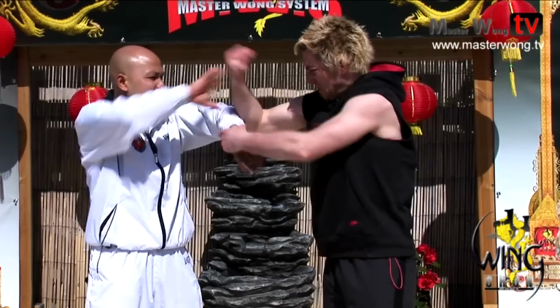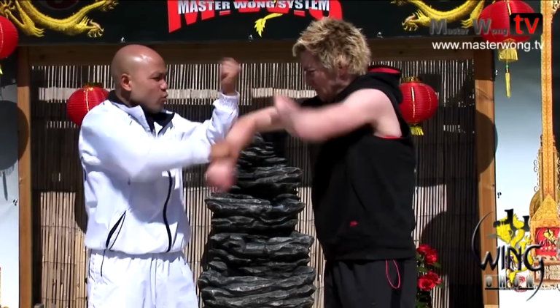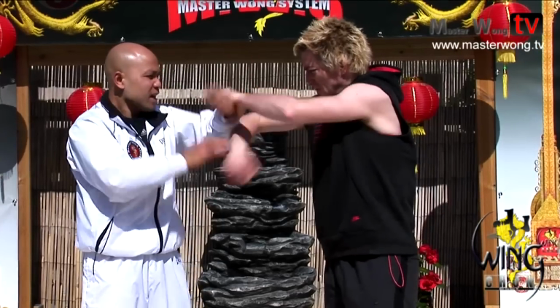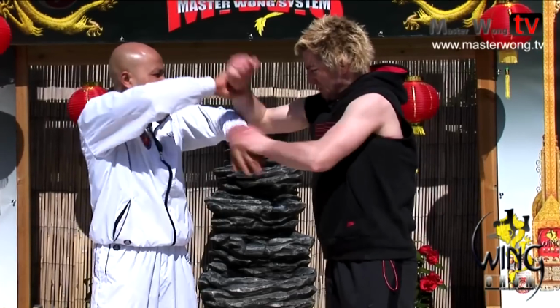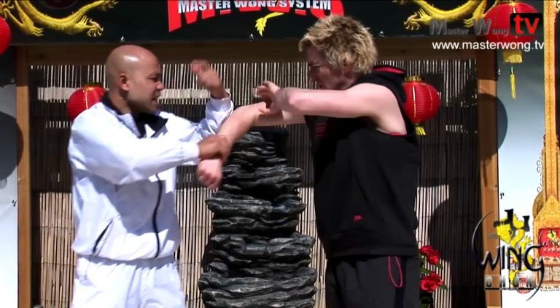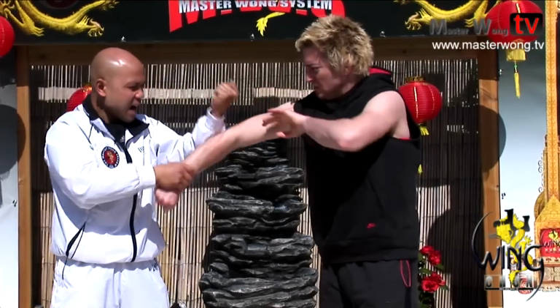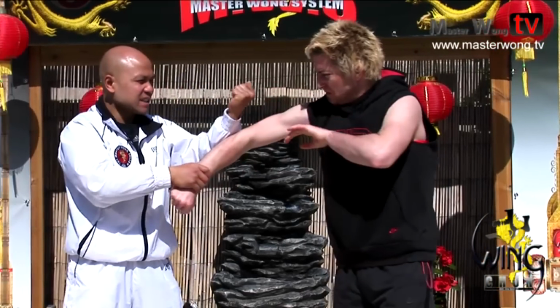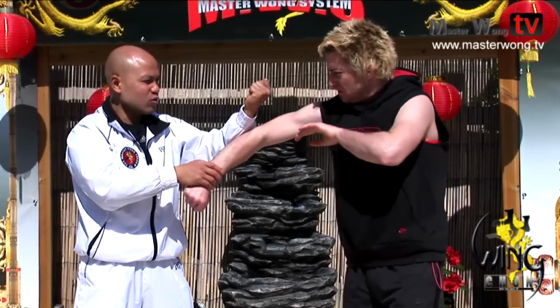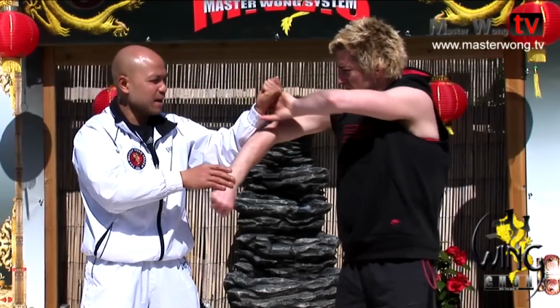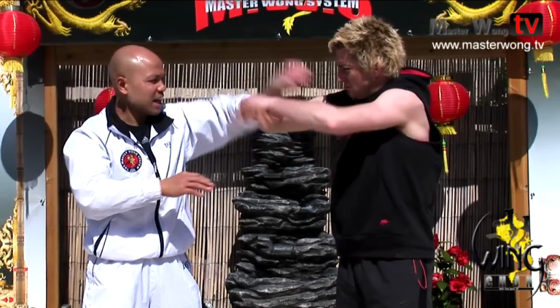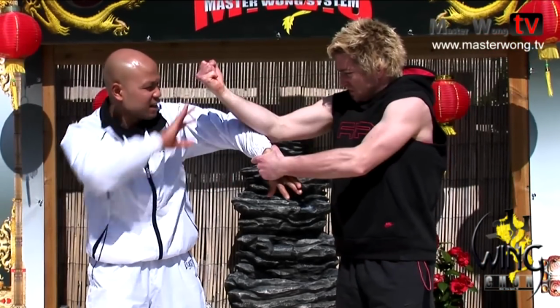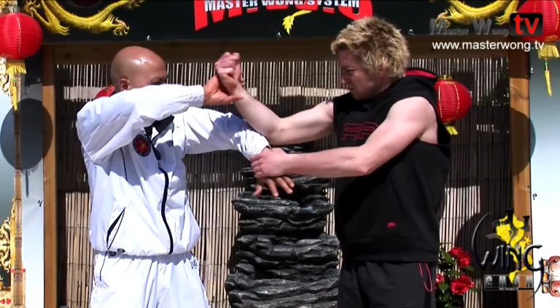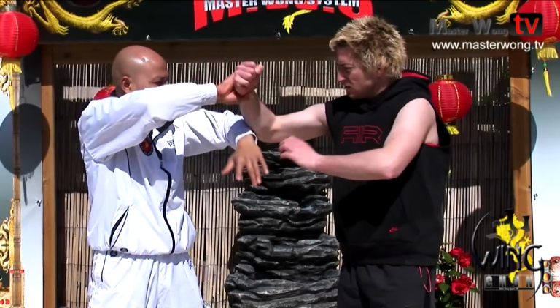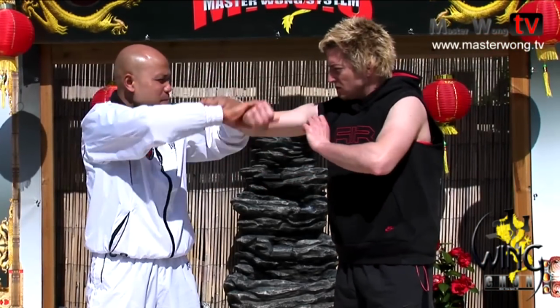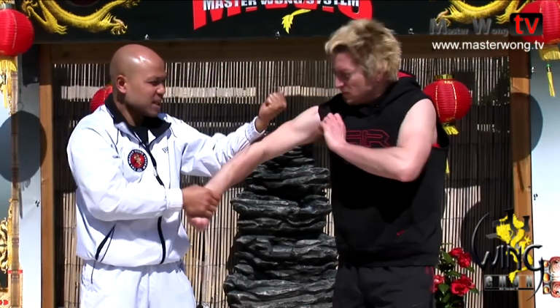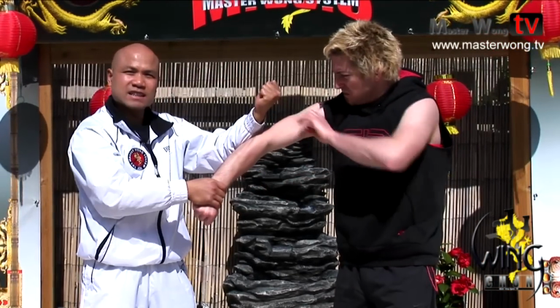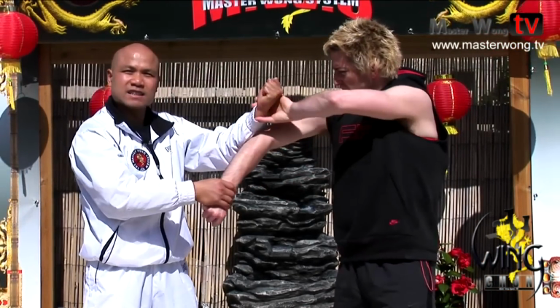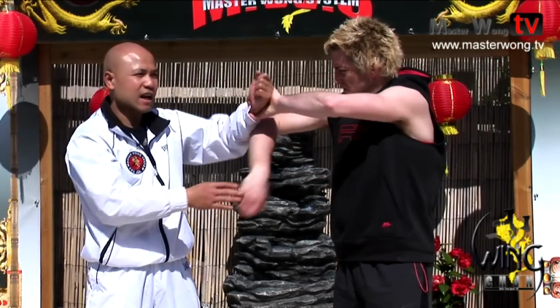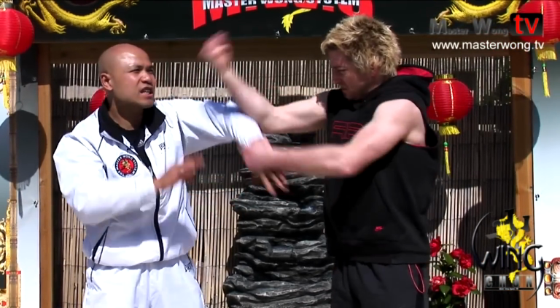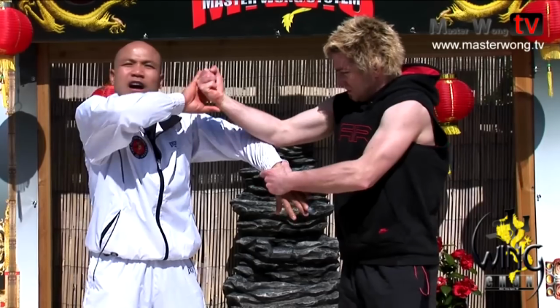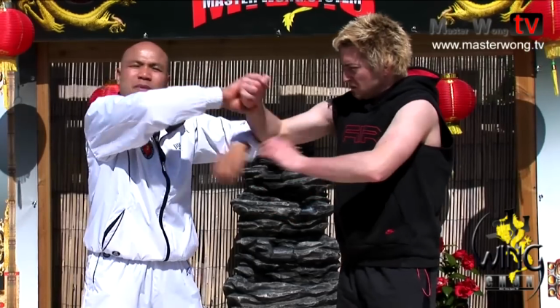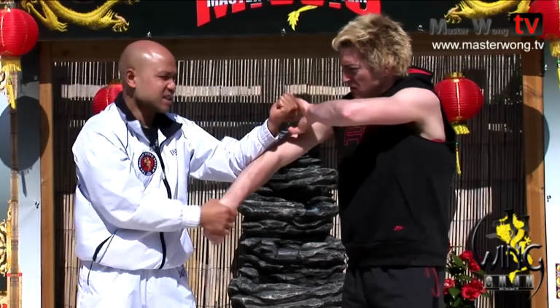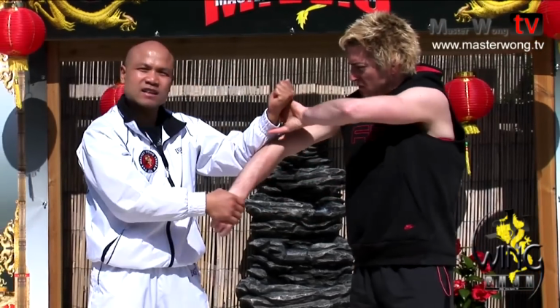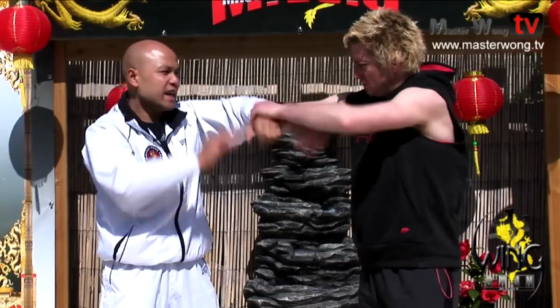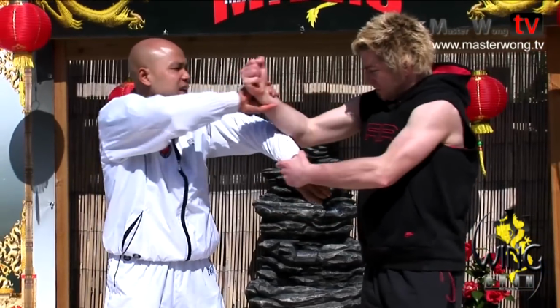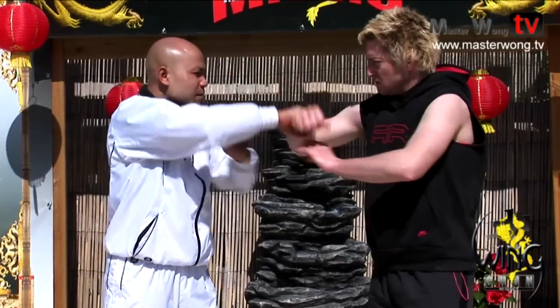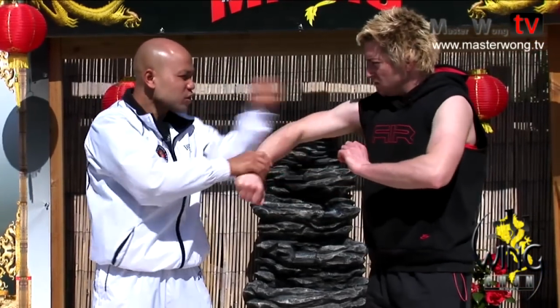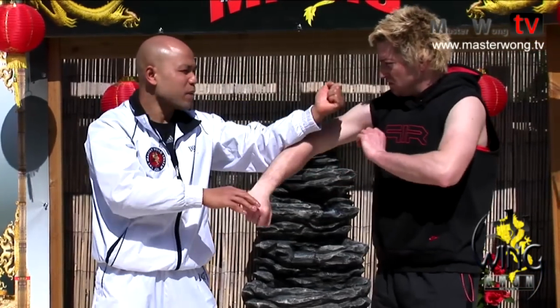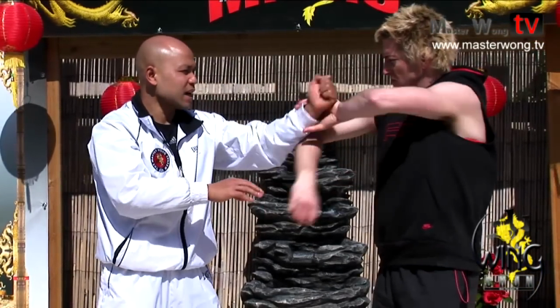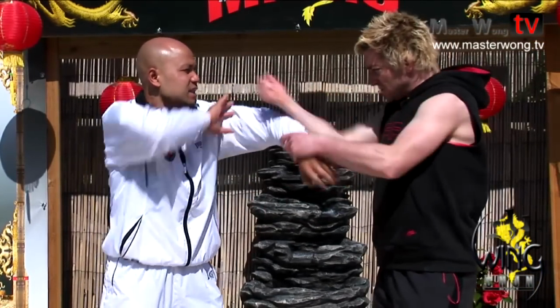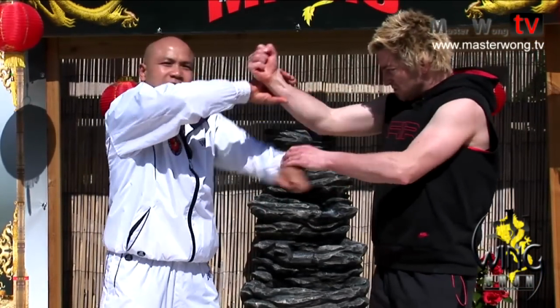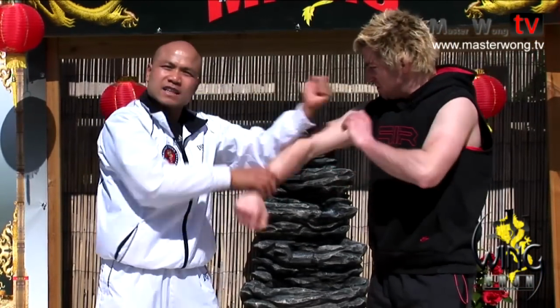Why do we turn the hand like this all the time? You turn, then grab and turn like this. You stick to the arm and then turn. Instead of some approaches where you punch straight like this.